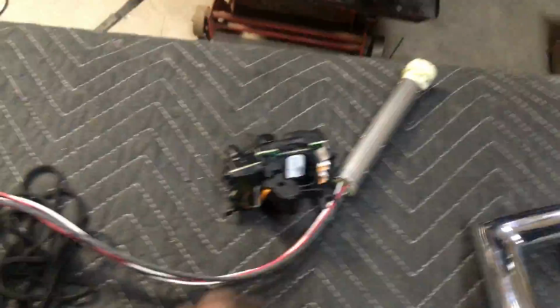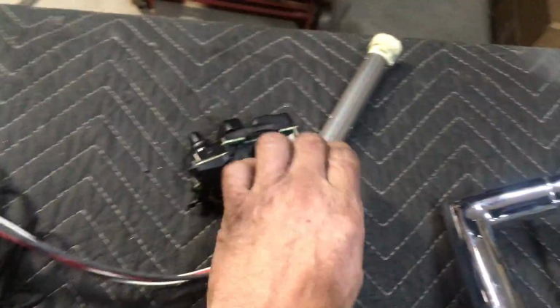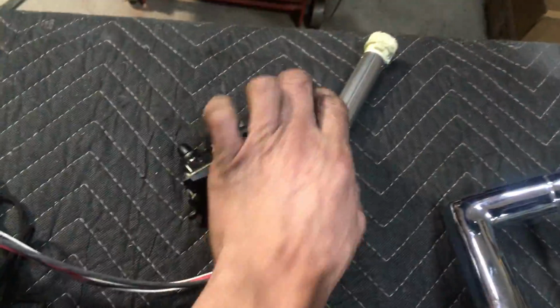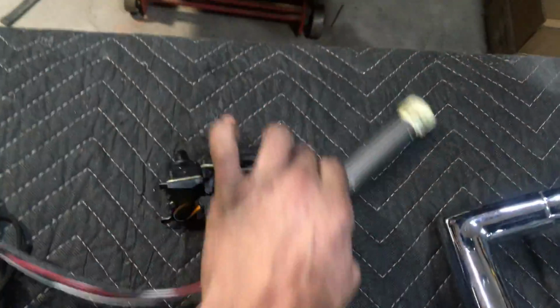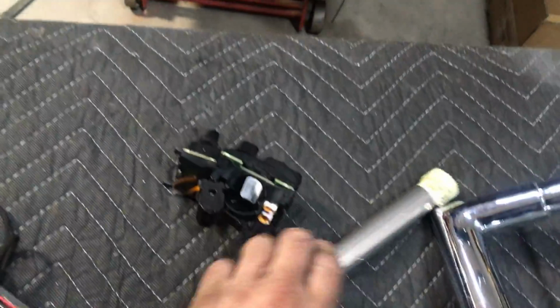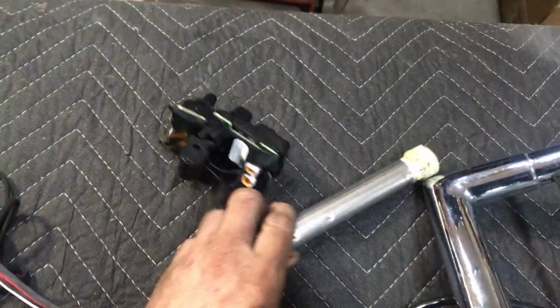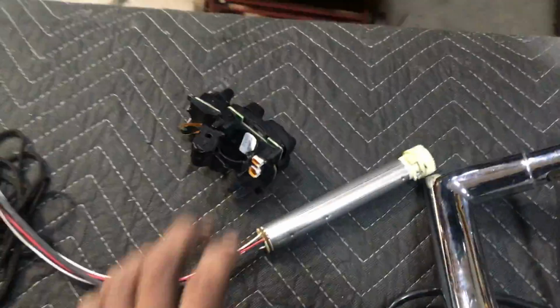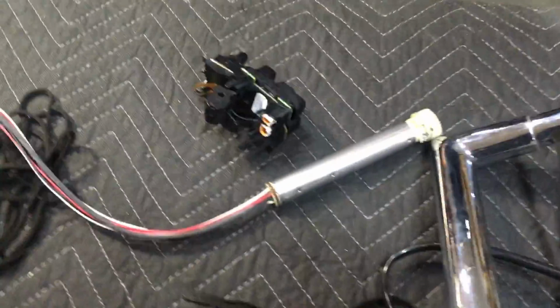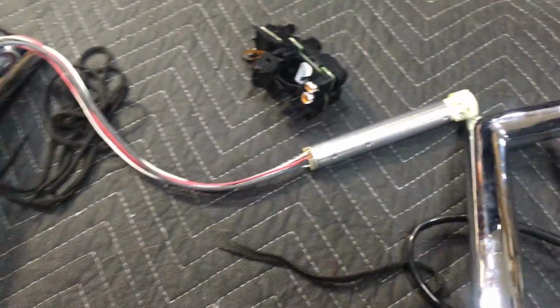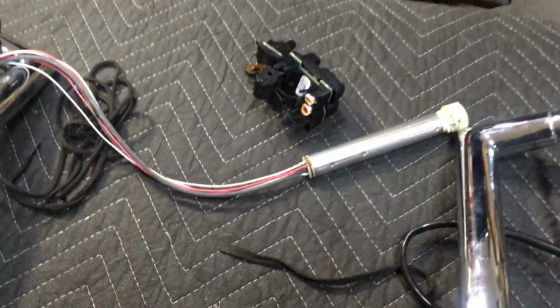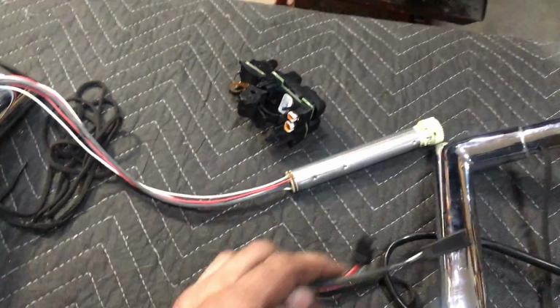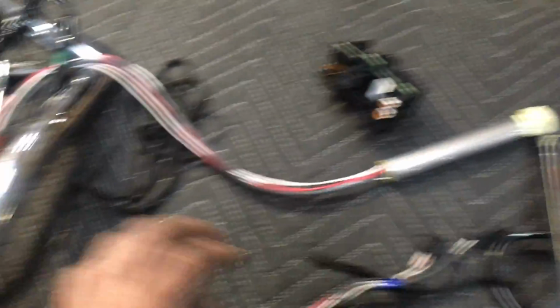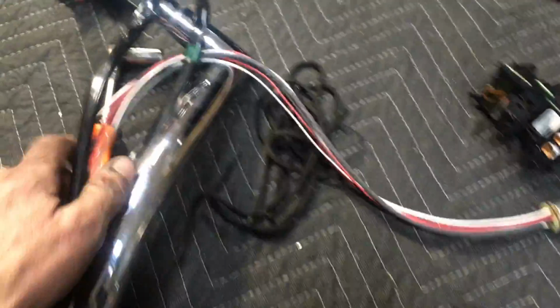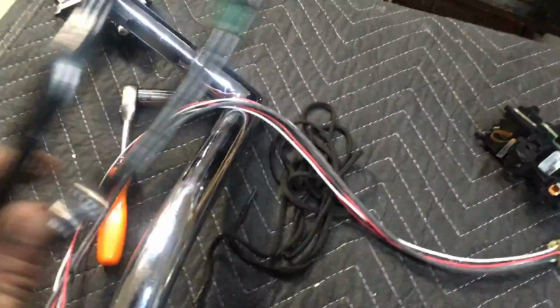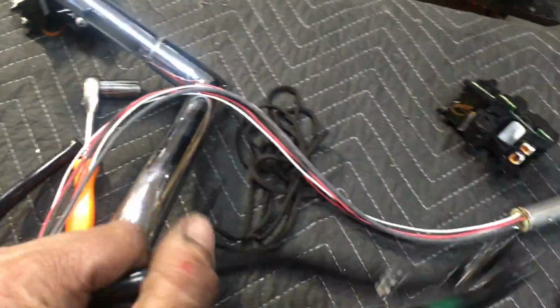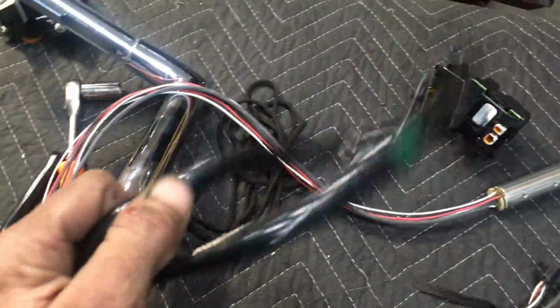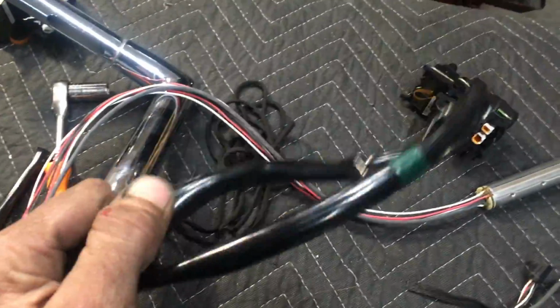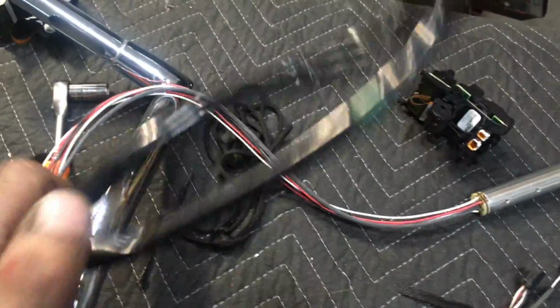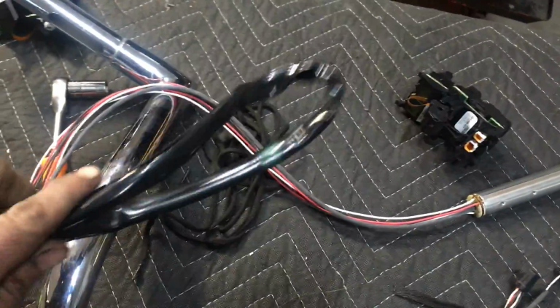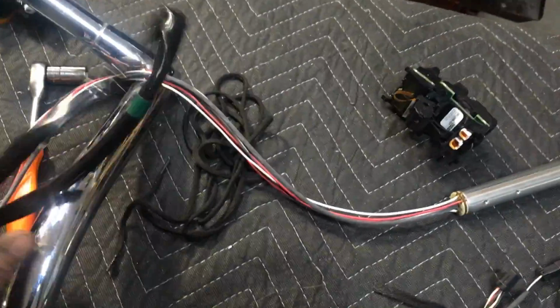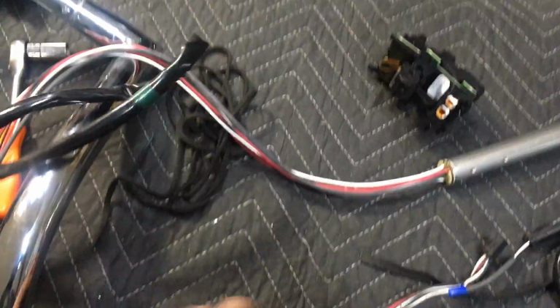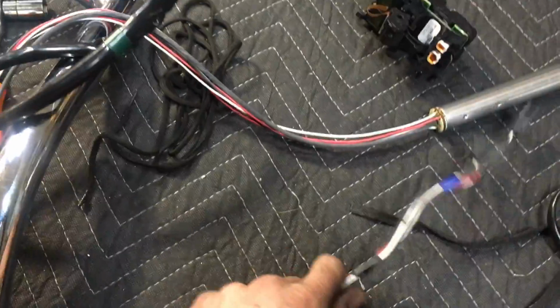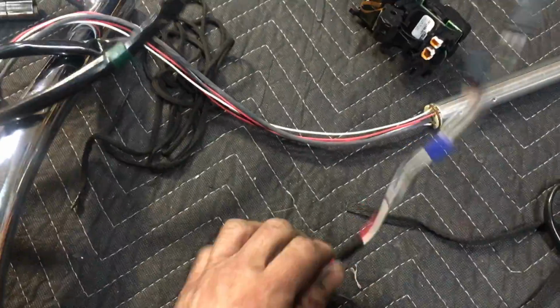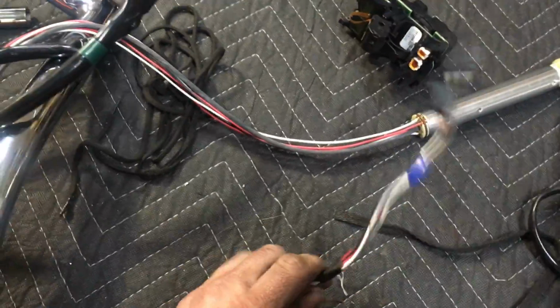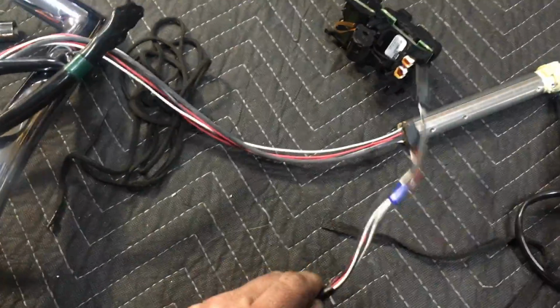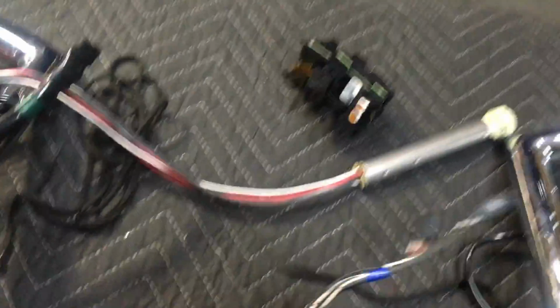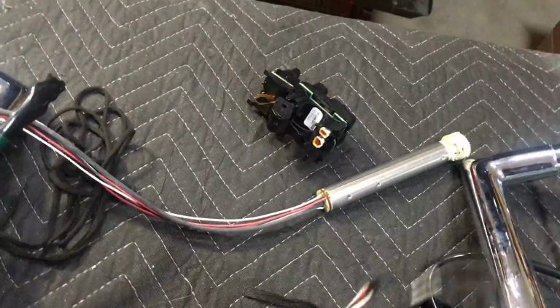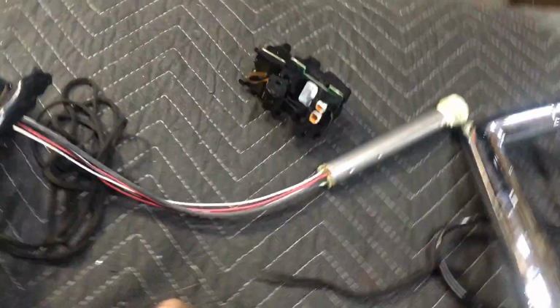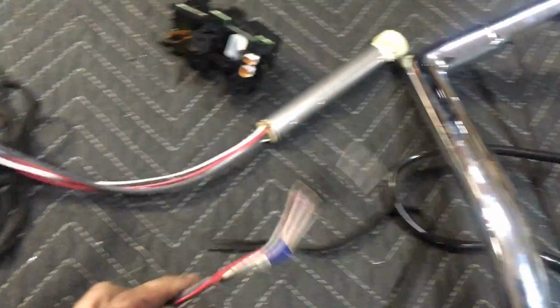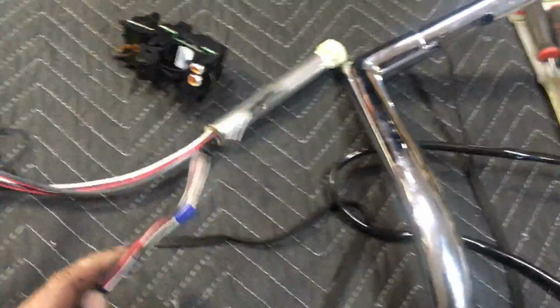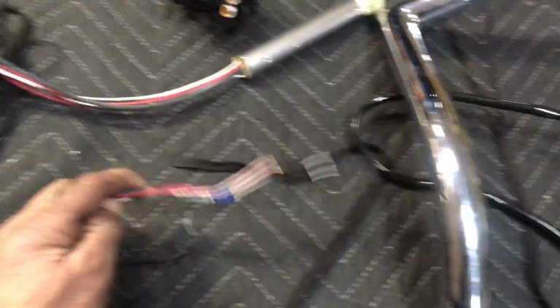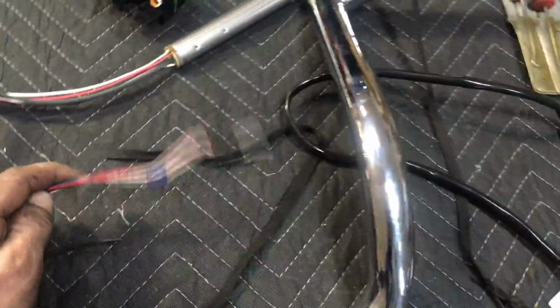I got my throttle twist grip sensor — whatever you want to call it — out of the old one. I cut this stupid bulky sheathing off because it's always in the way. I'll electric tape this up nice and loose so it can move and it's protected.